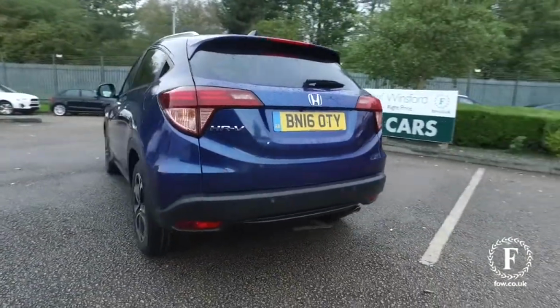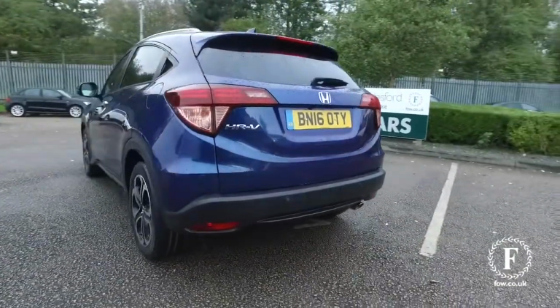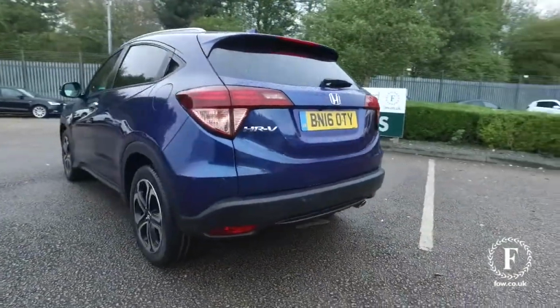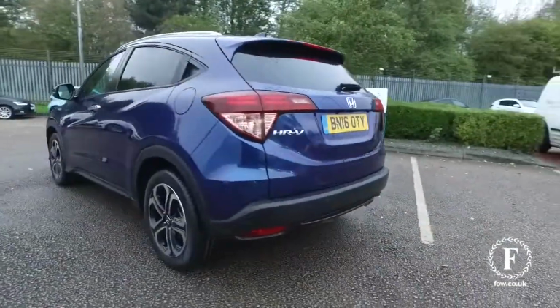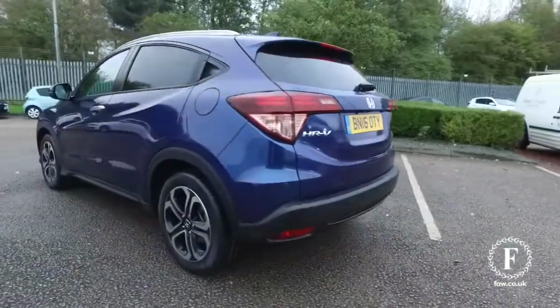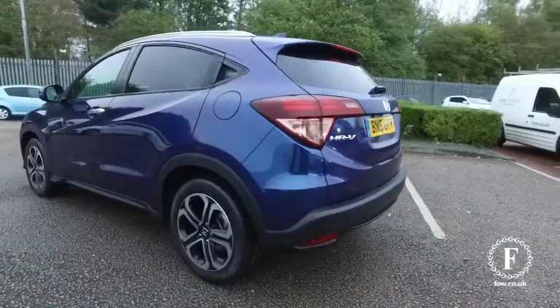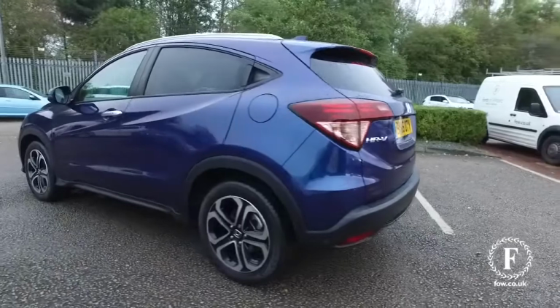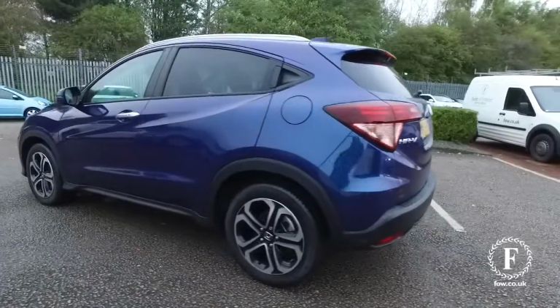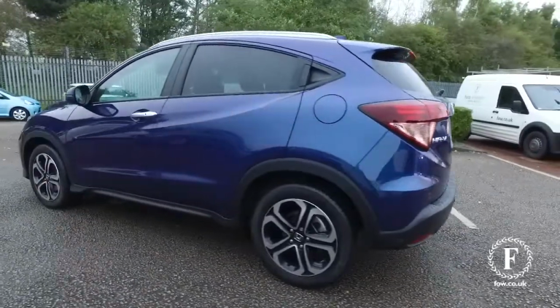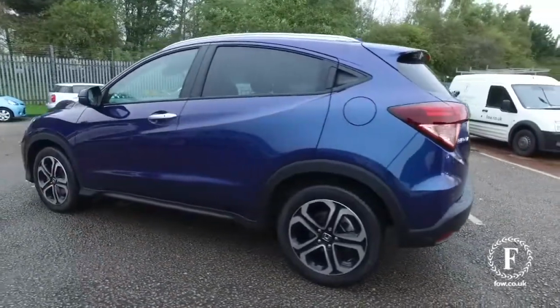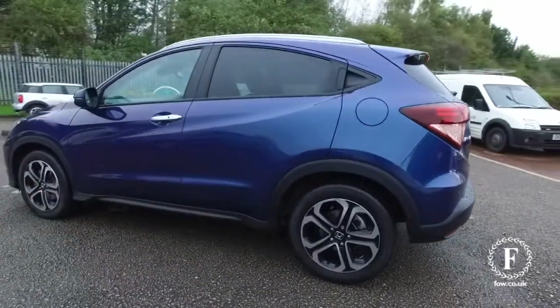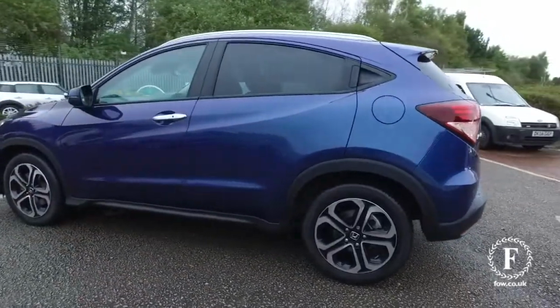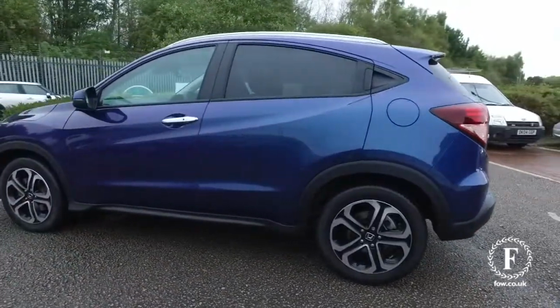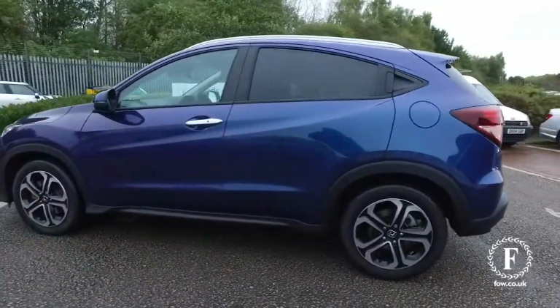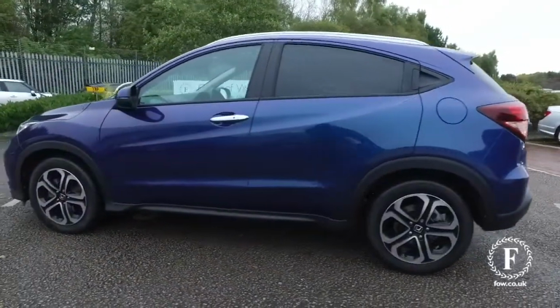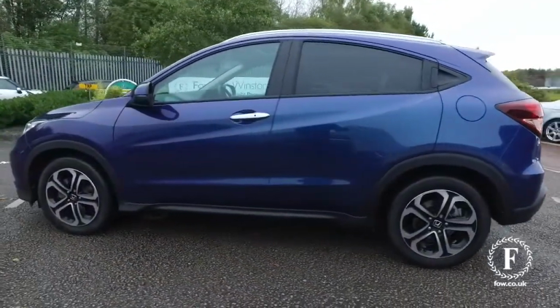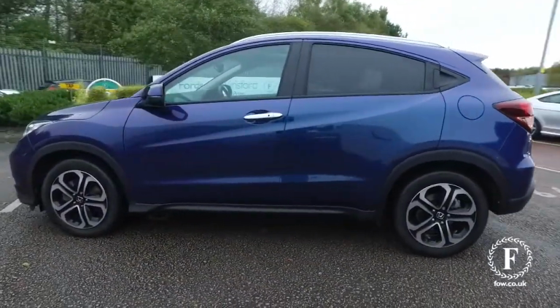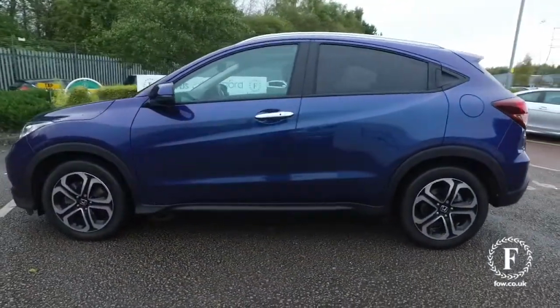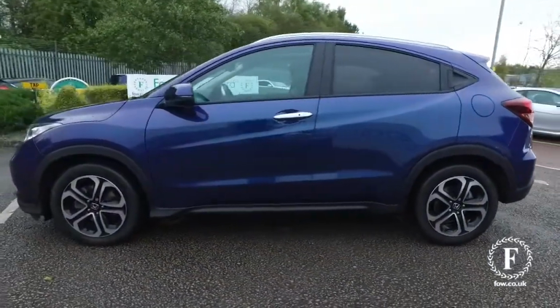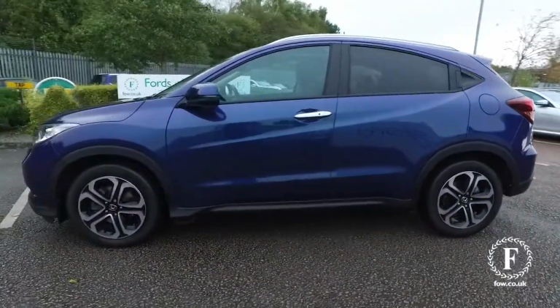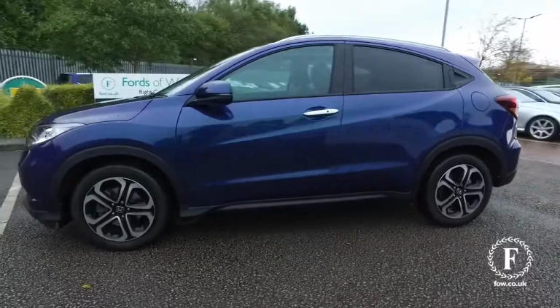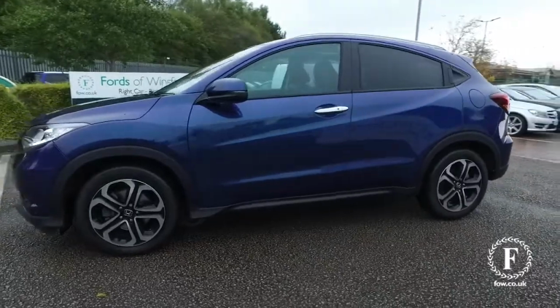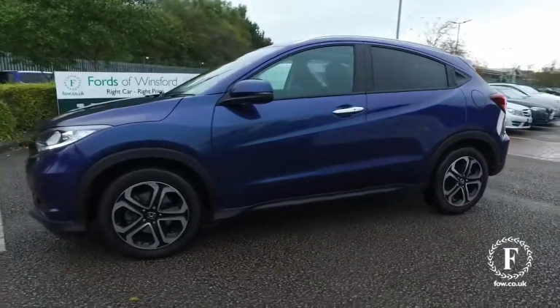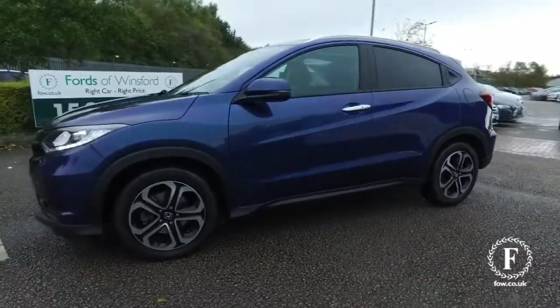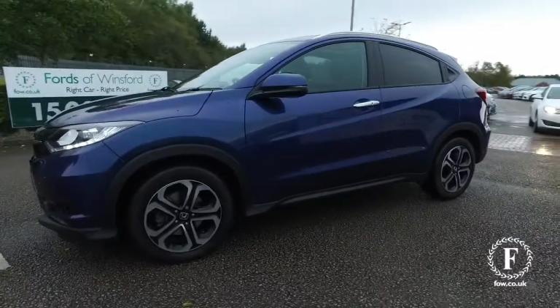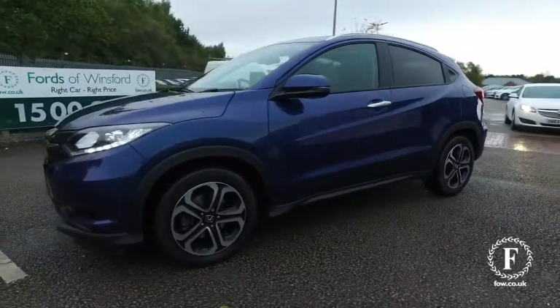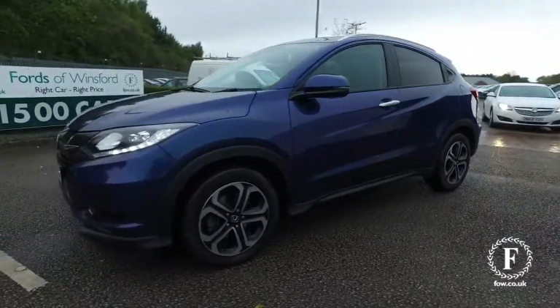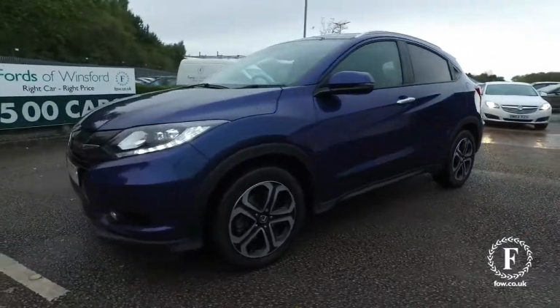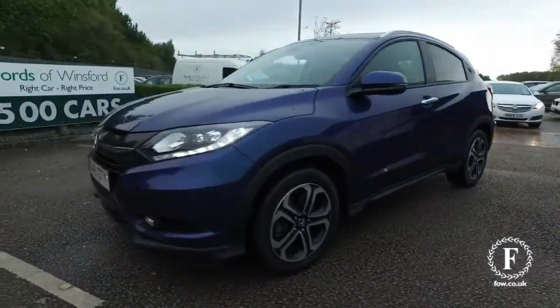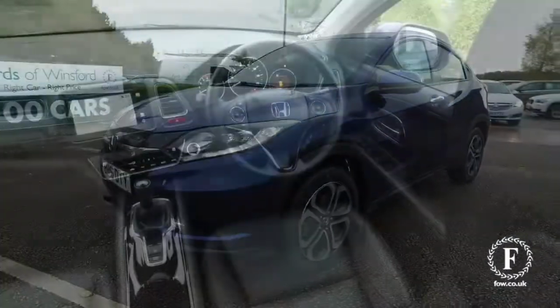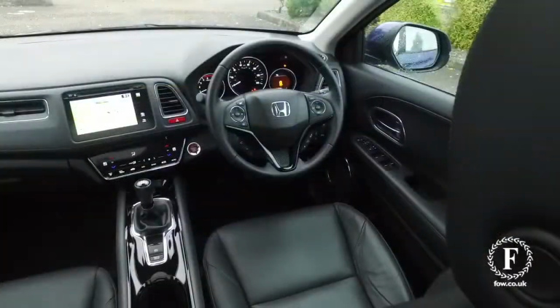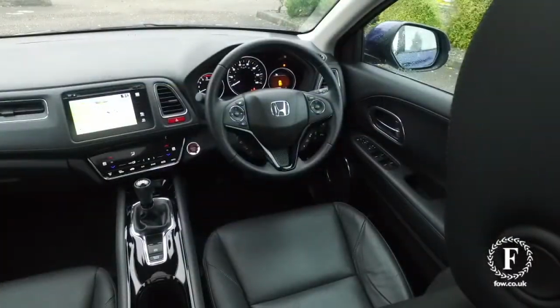It's a 1.6 diesel with manual gearbox, really engaging to drive, great spec. It's a Honda, so you know it's reliable, and about 68 mpg combined.